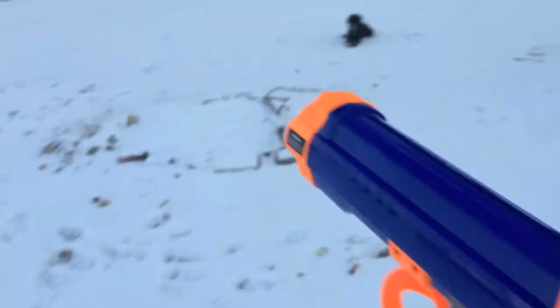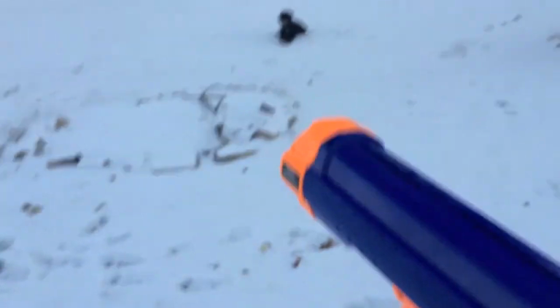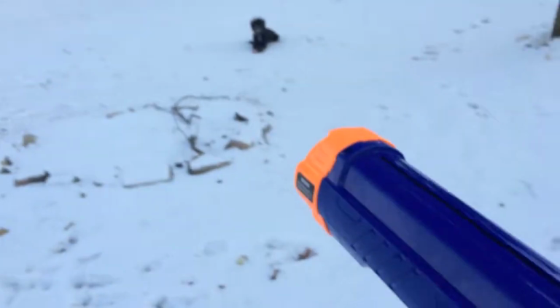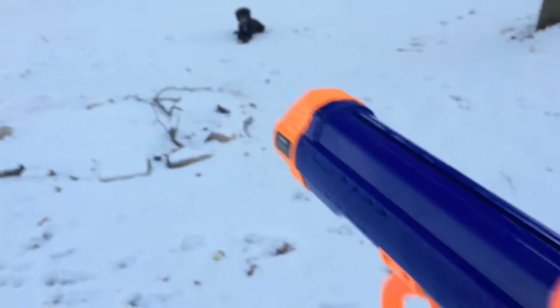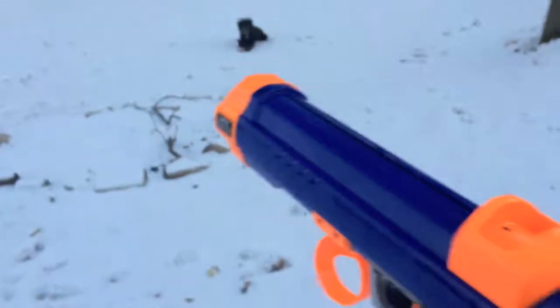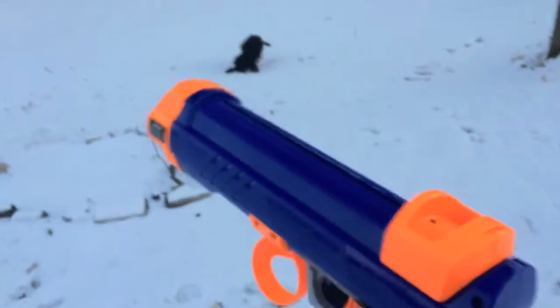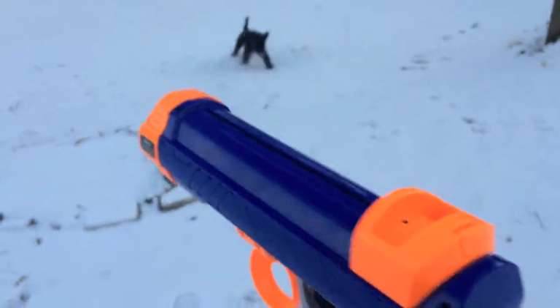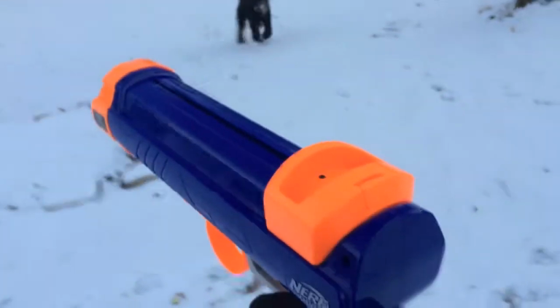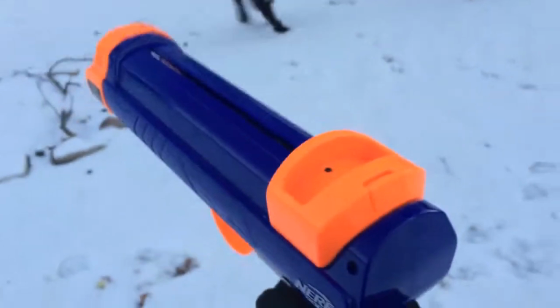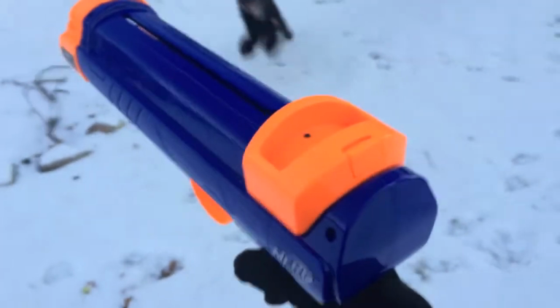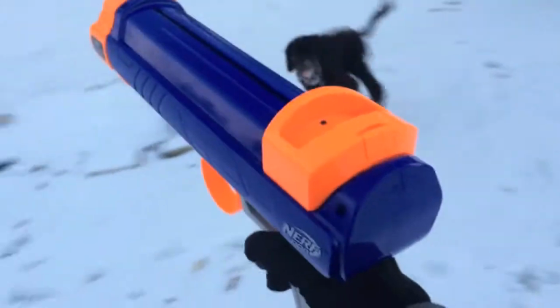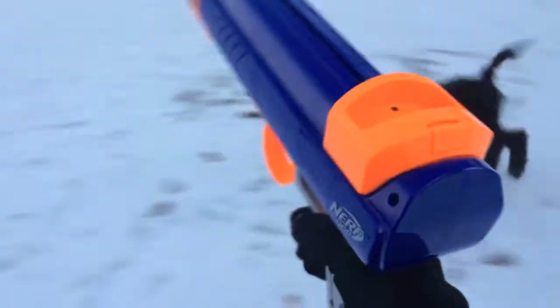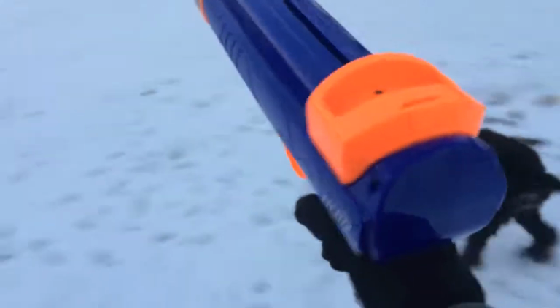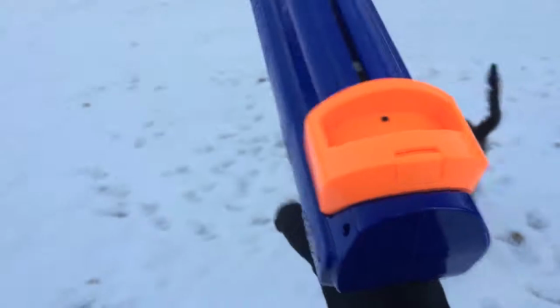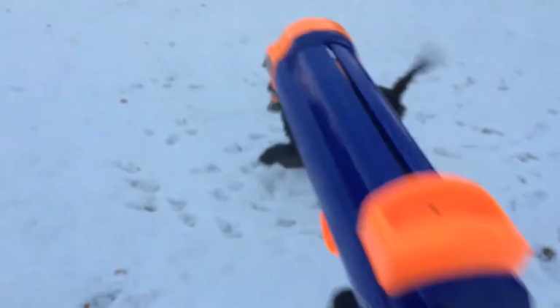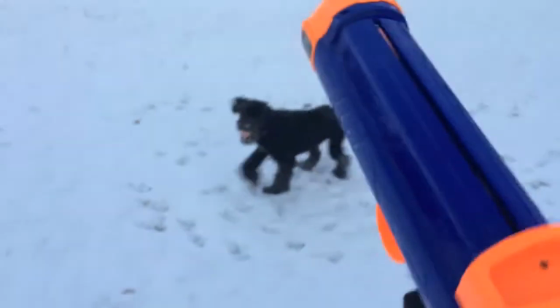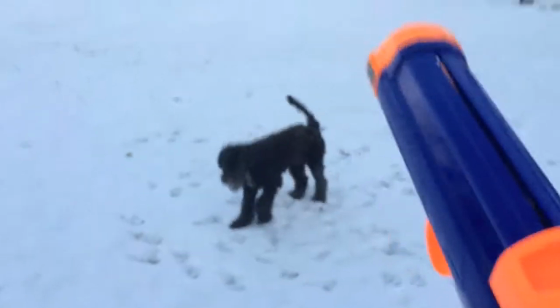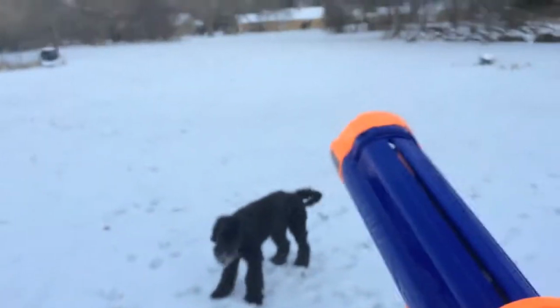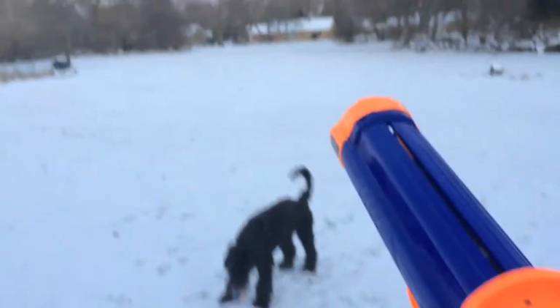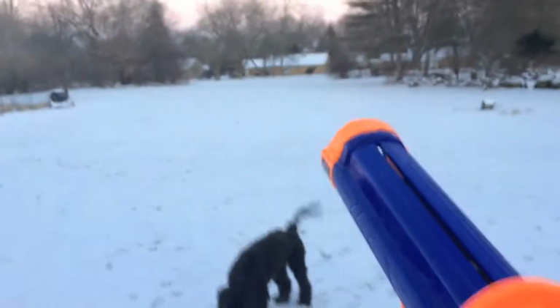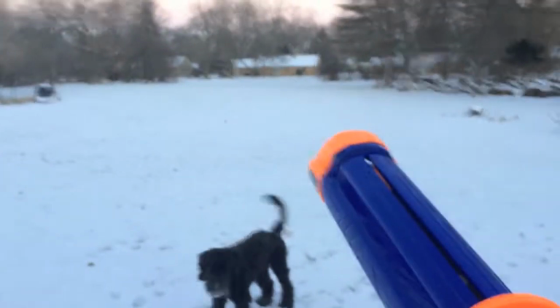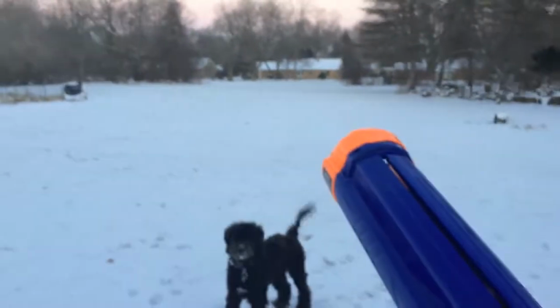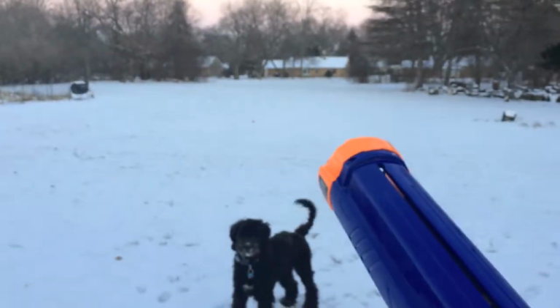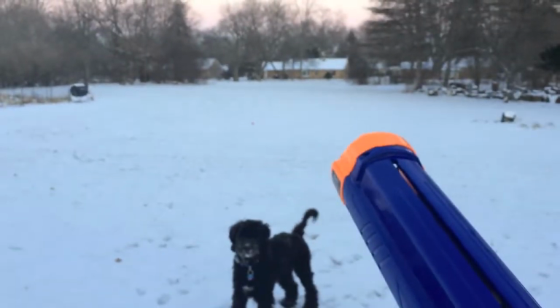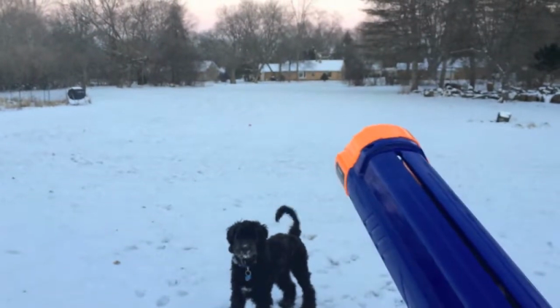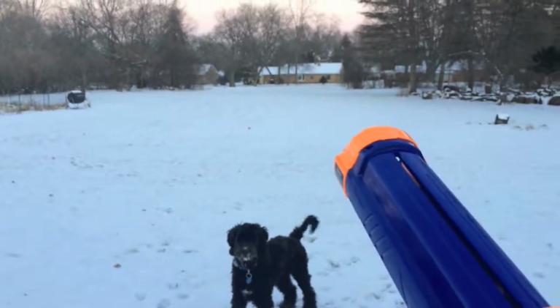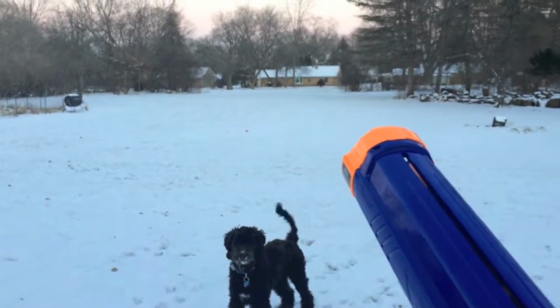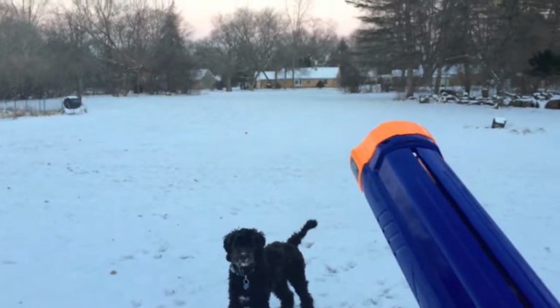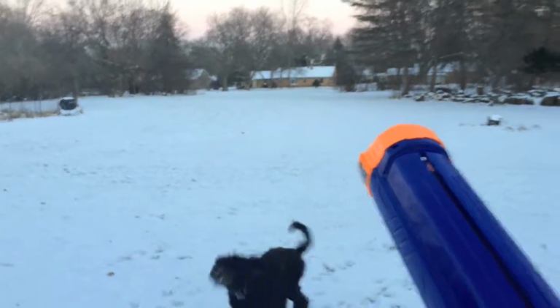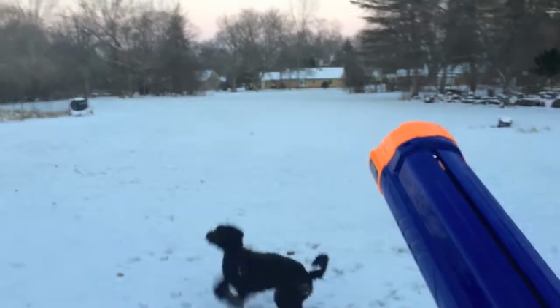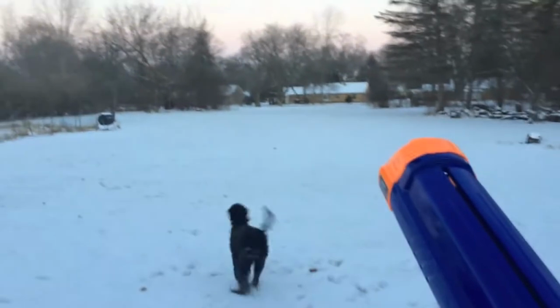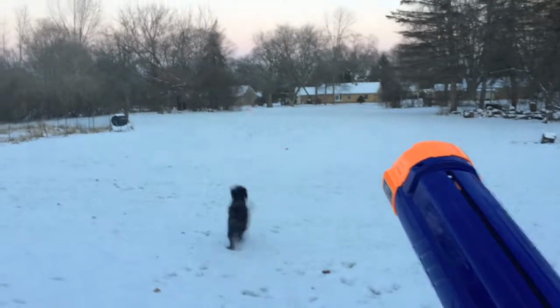Okay, you ready Dash? Ready, ready — go get the thing!